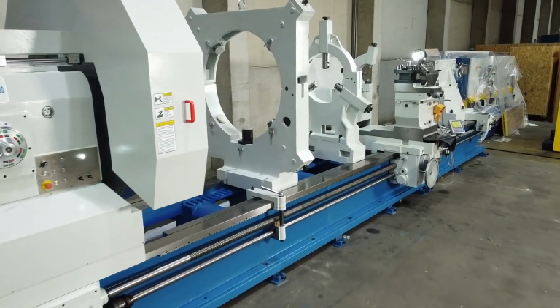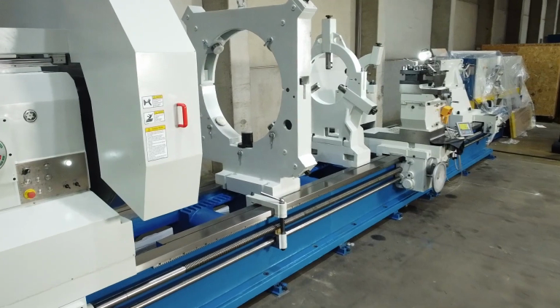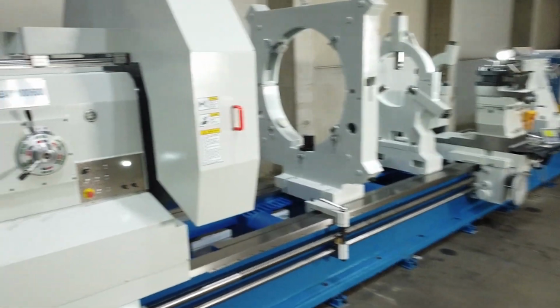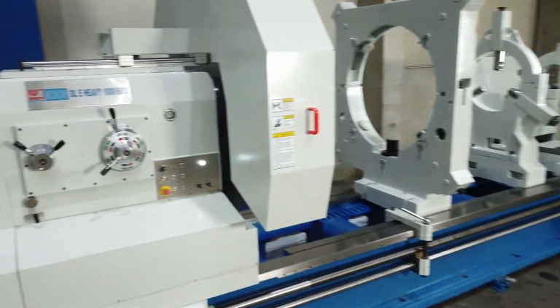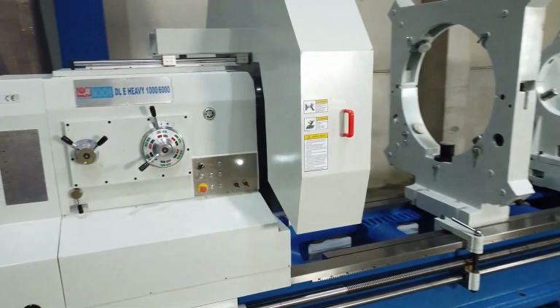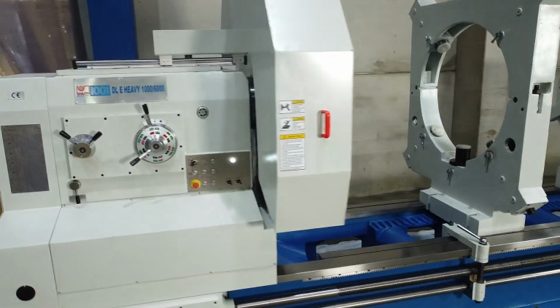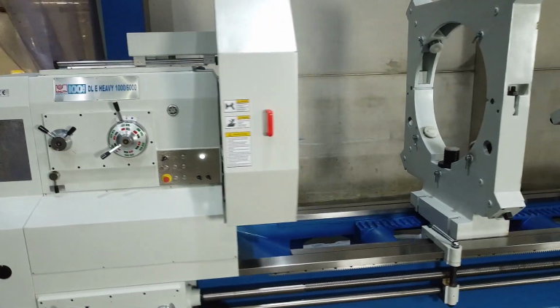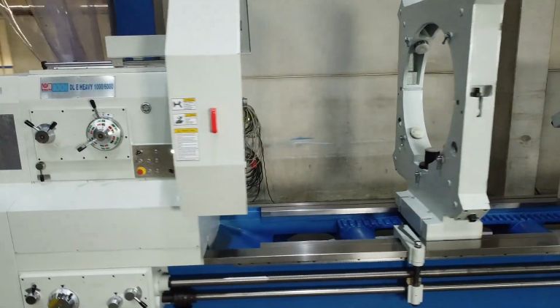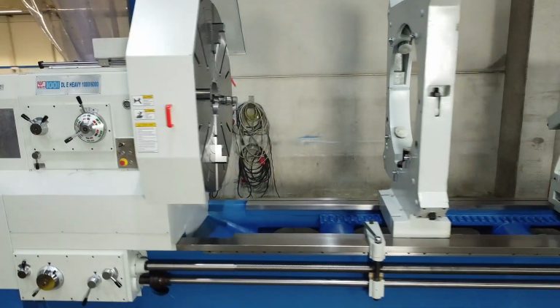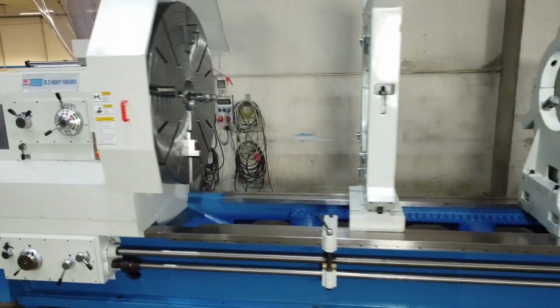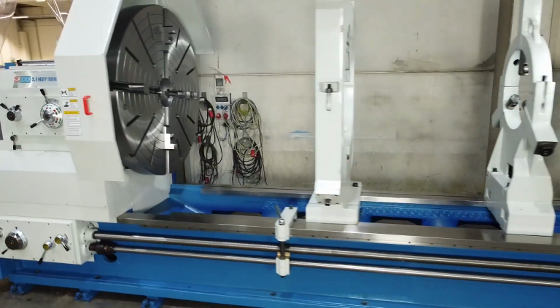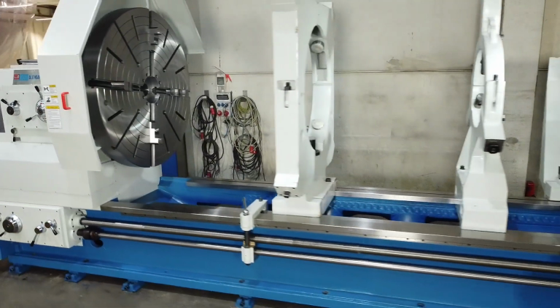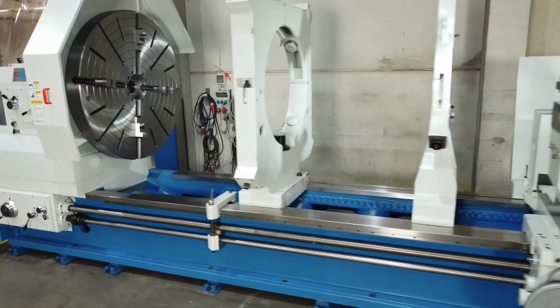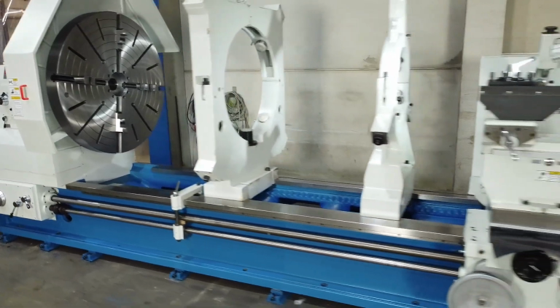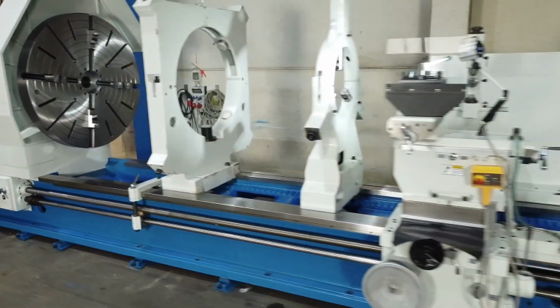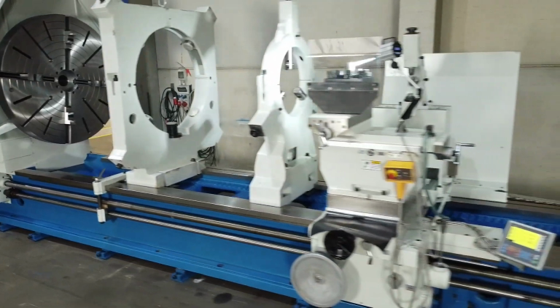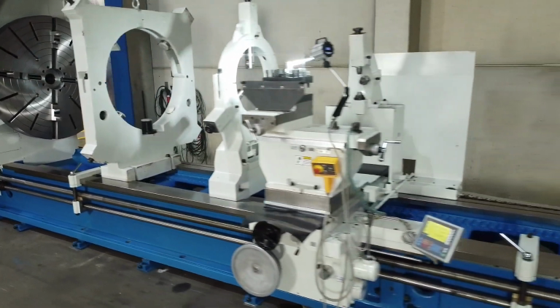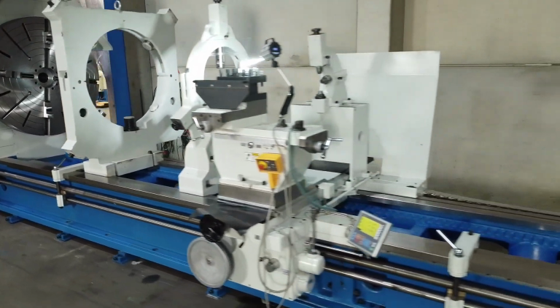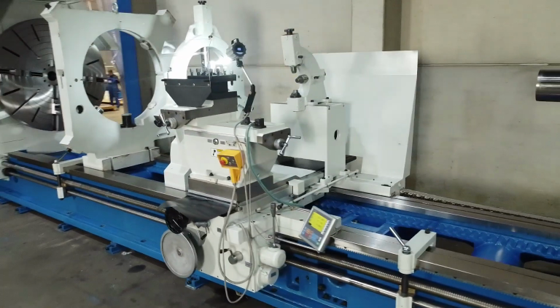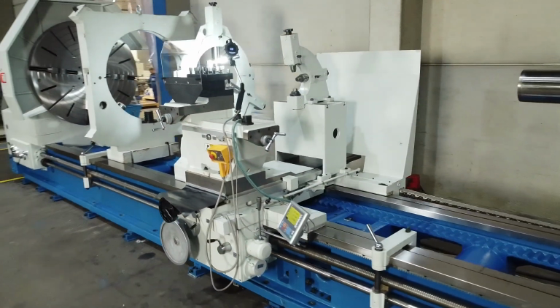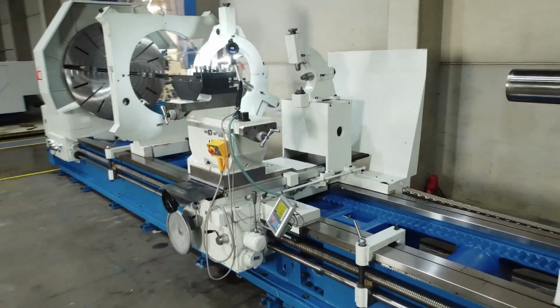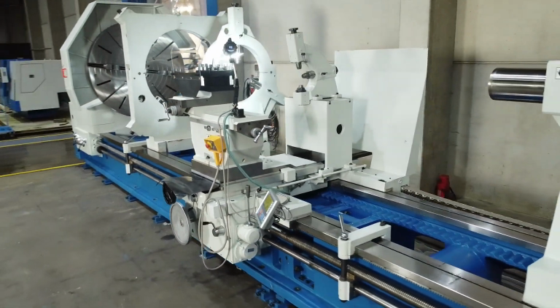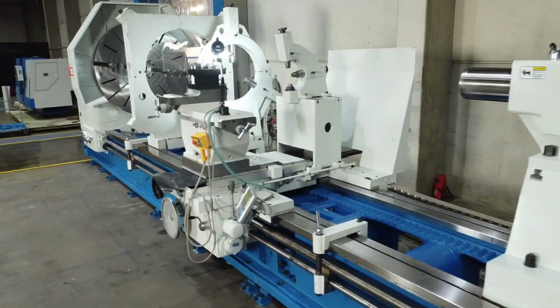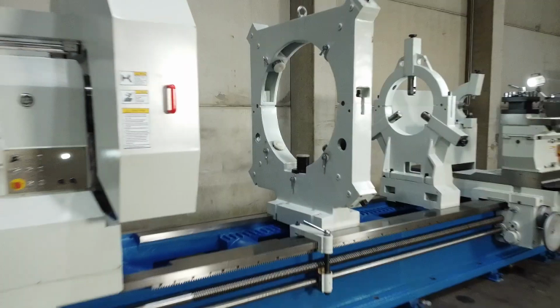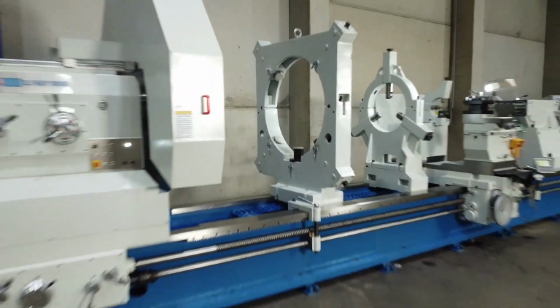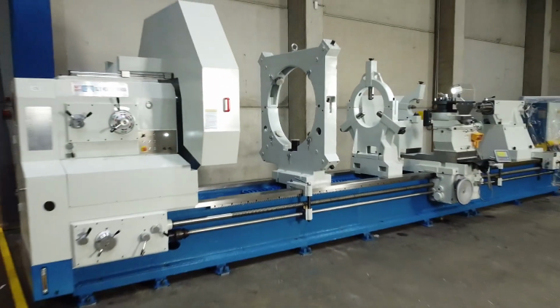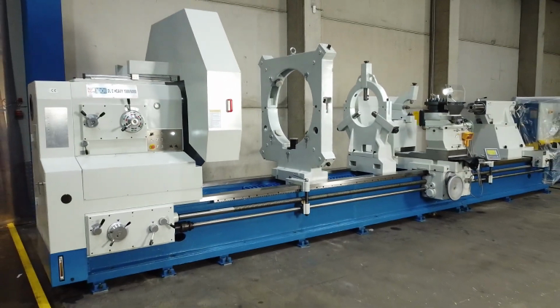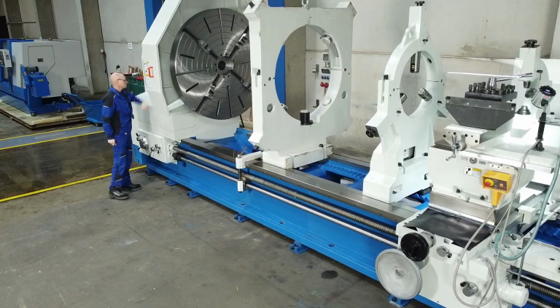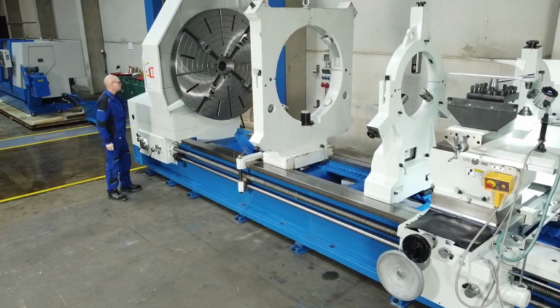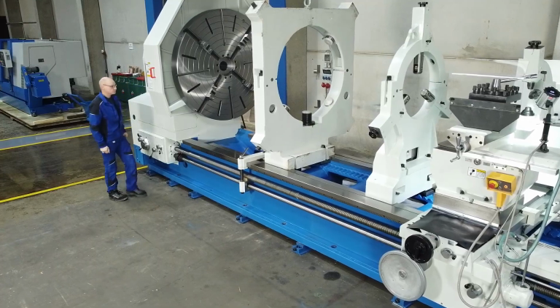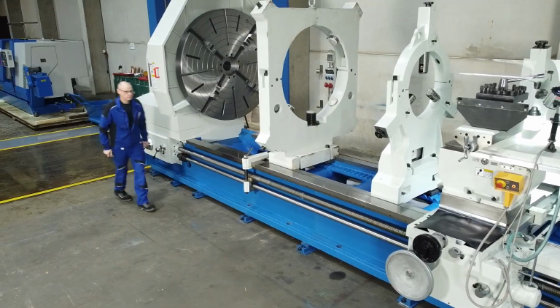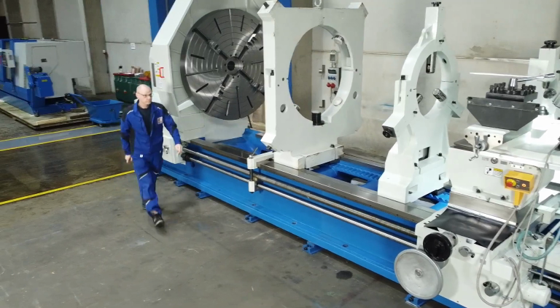With the machines in the DLE Heavy Series, you can machine really large turning diameters and workpiece lengths. The robust flatbed design is available in centre heights from 500 to 1000 millimetres and centre widths from 1500 to 8000 millimetres.